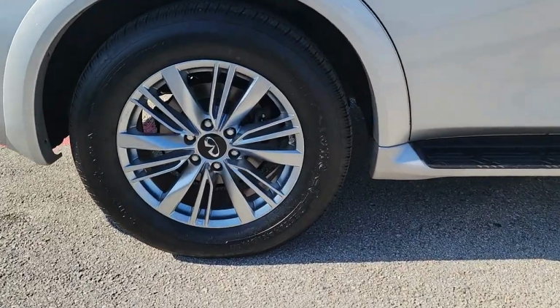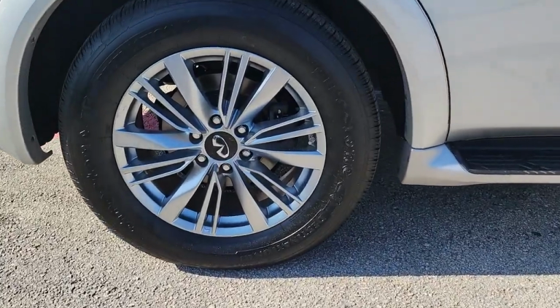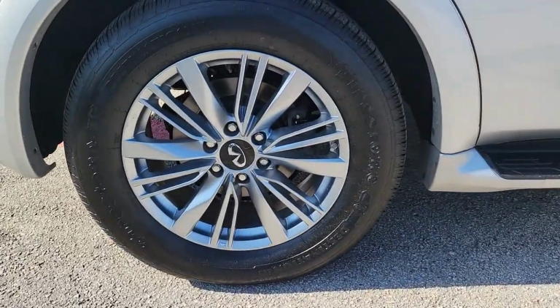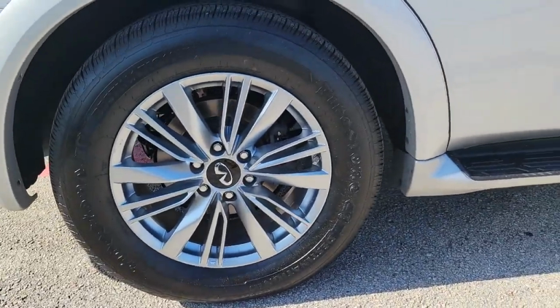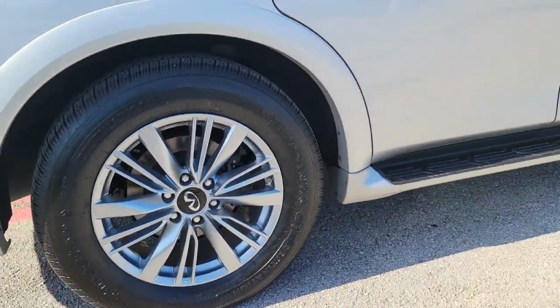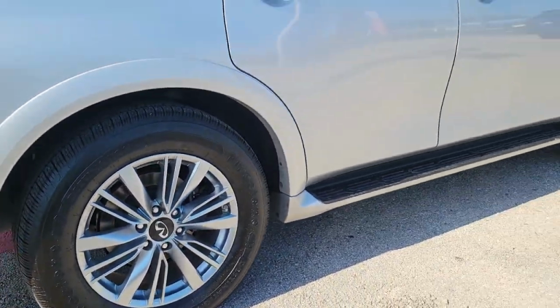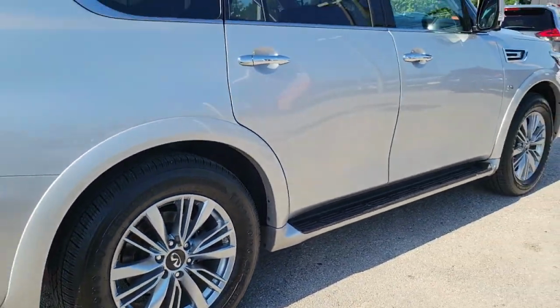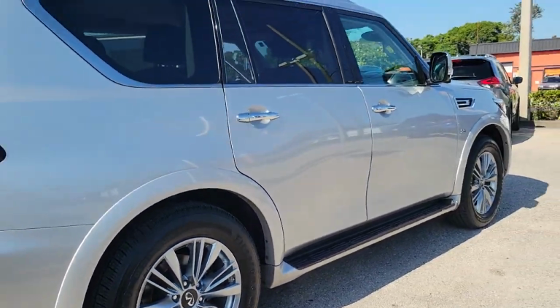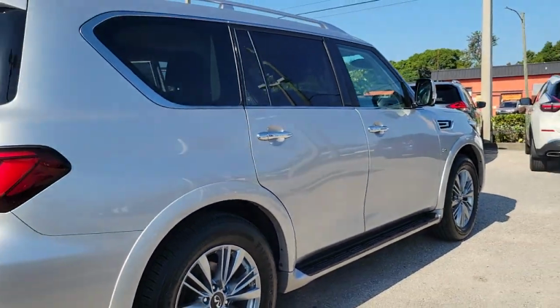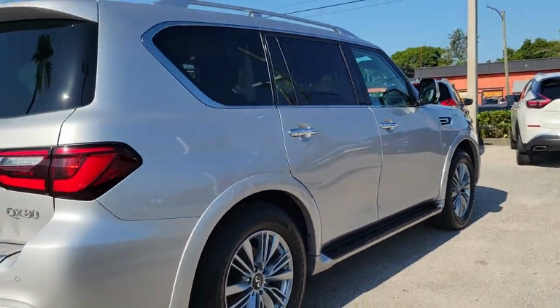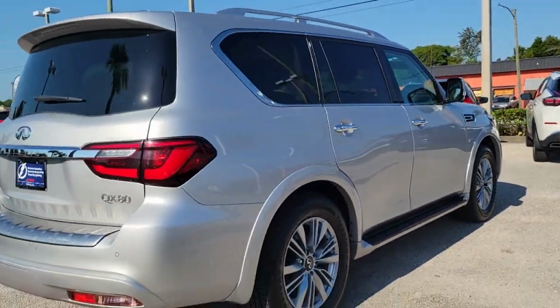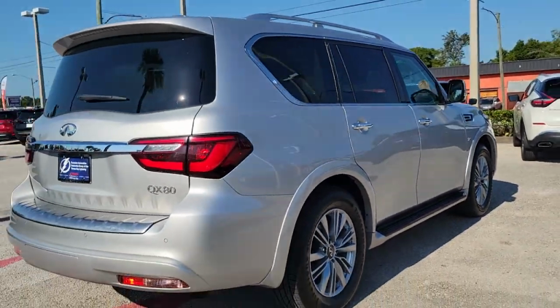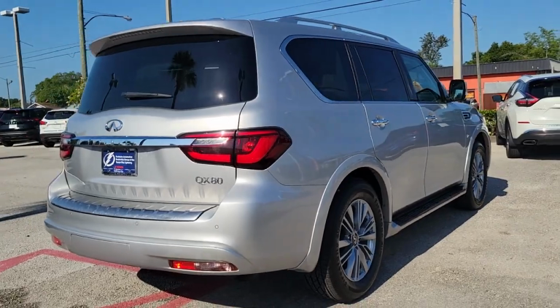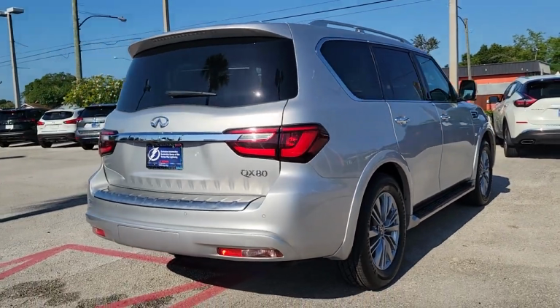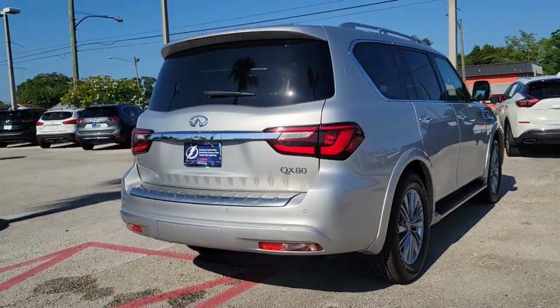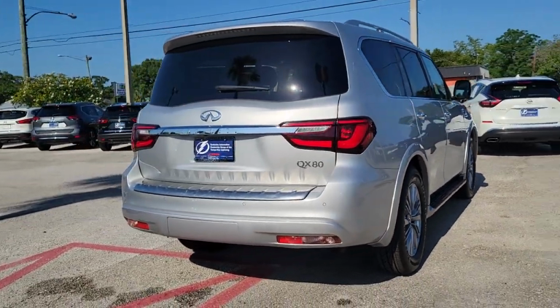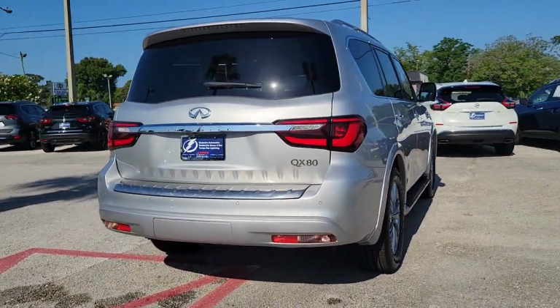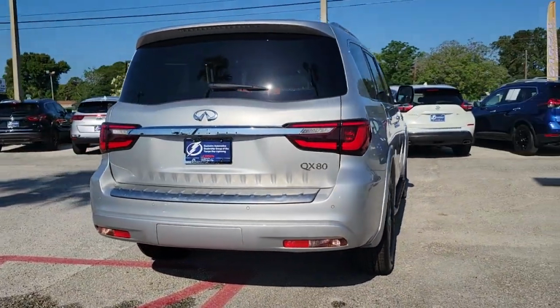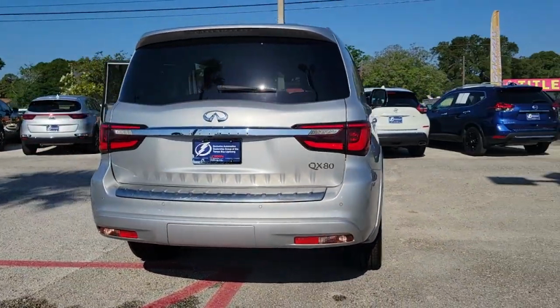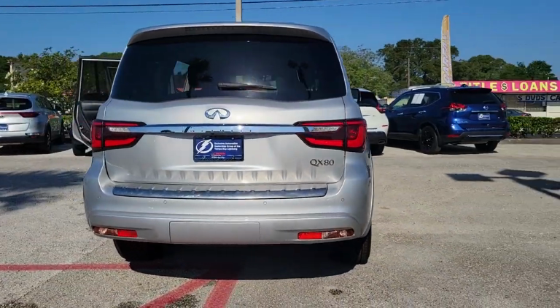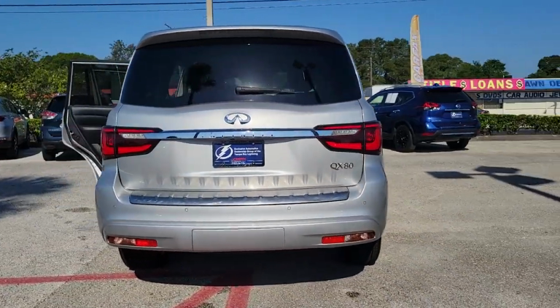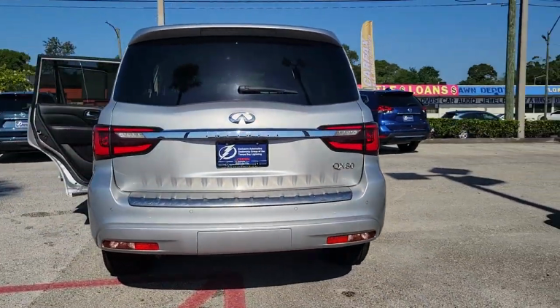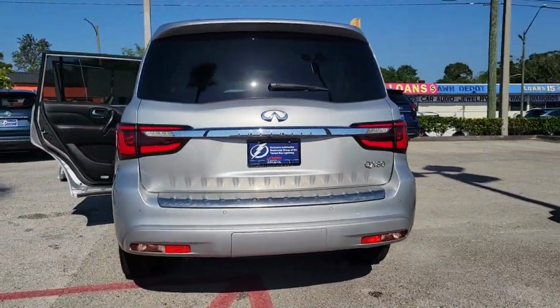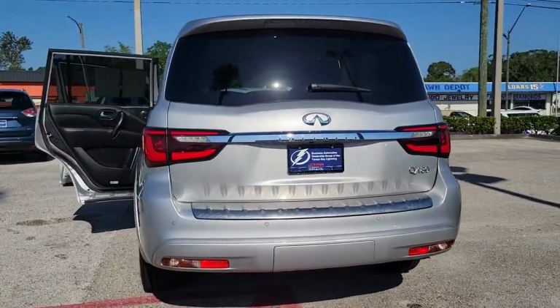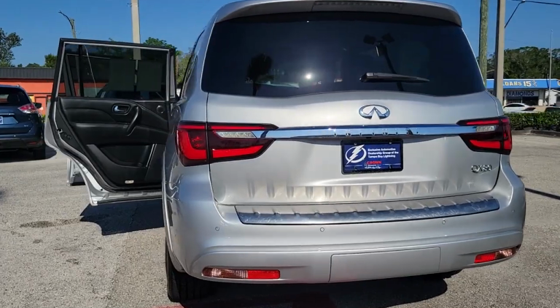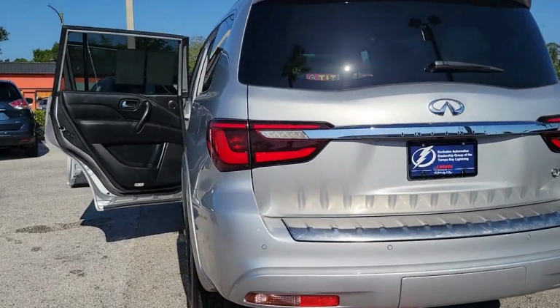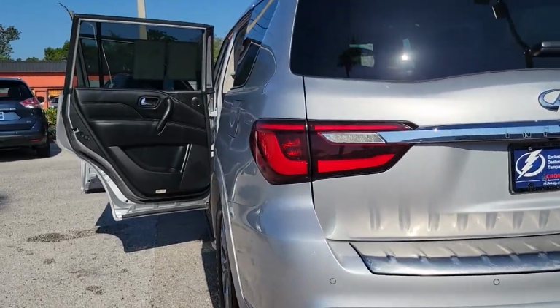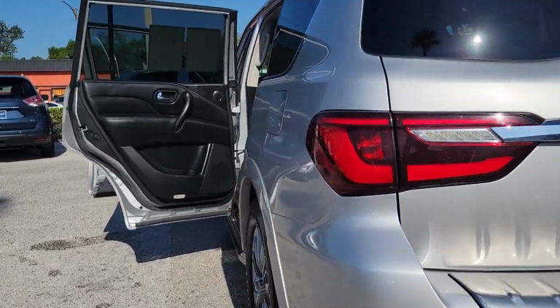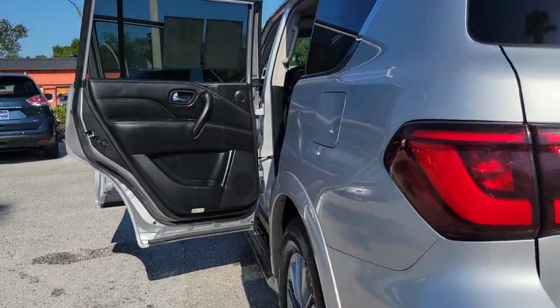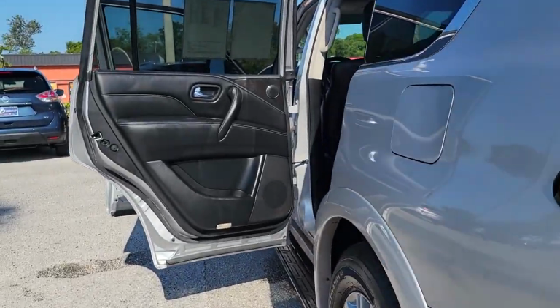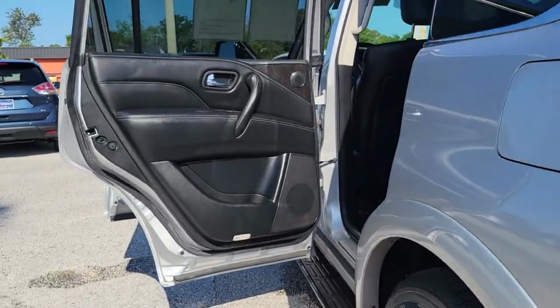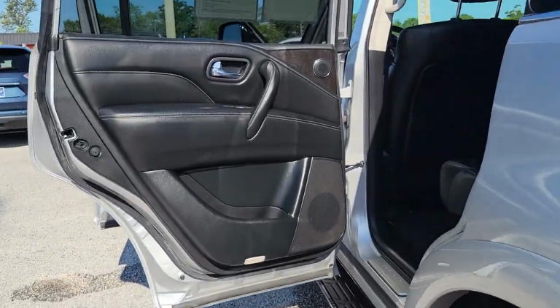Answer the call to adventure in unprecedented style and comfort in this QX80. From its bold beauty and brawny strength to its sophisticated and spacious interior, this luxury SUV offers an utterly civilized approach to exploring your world.